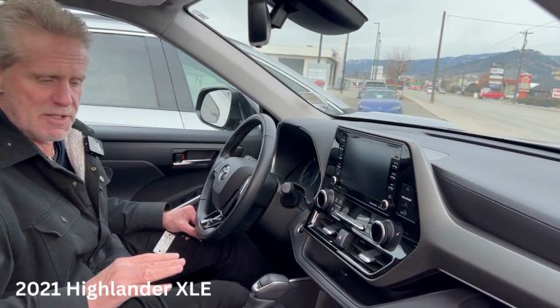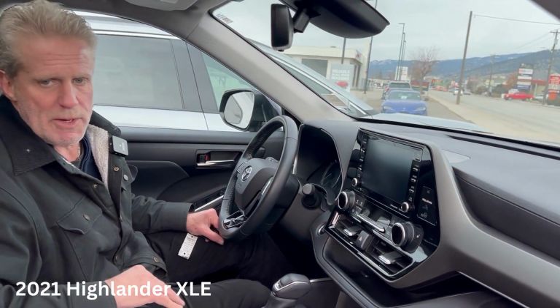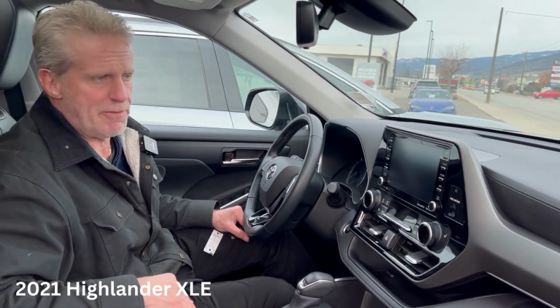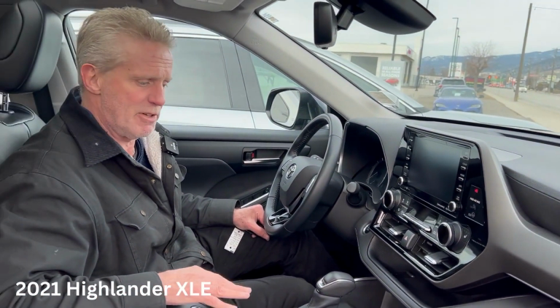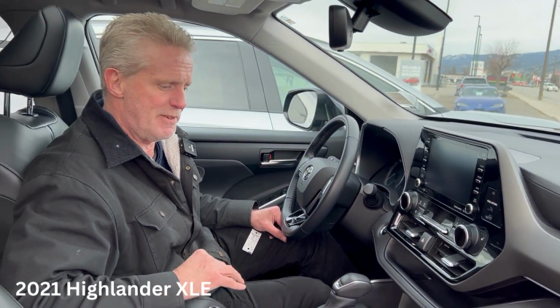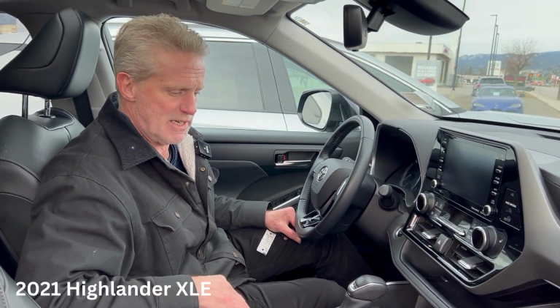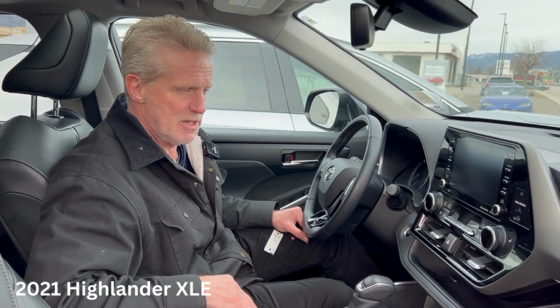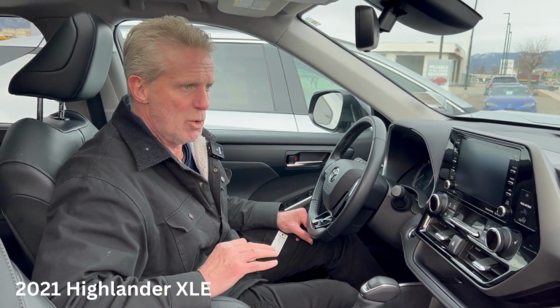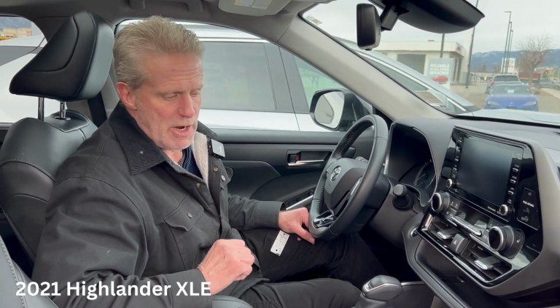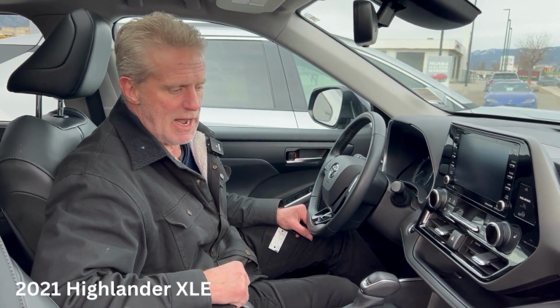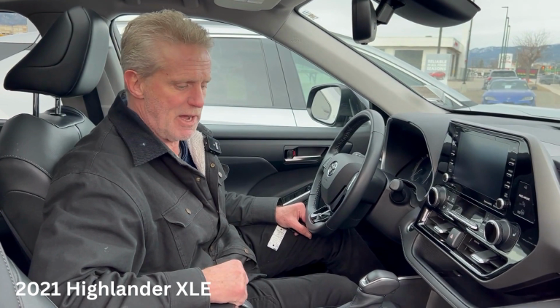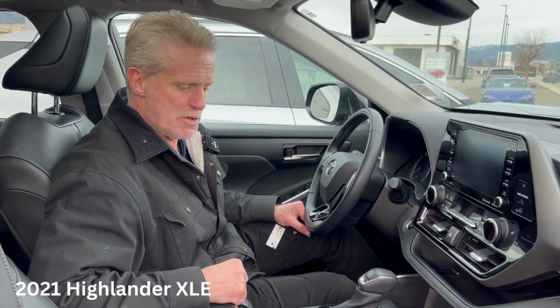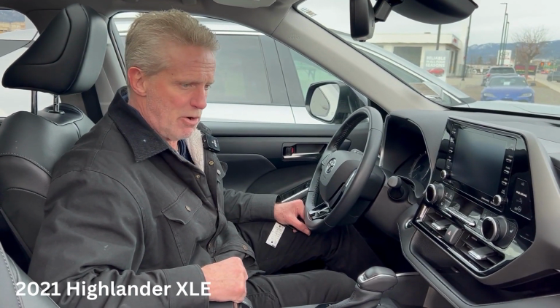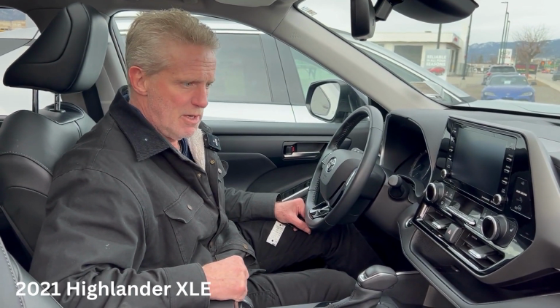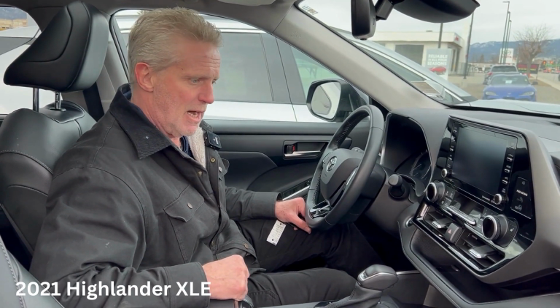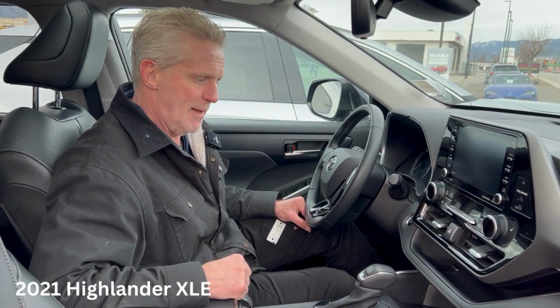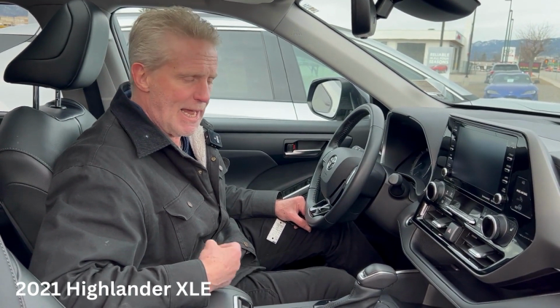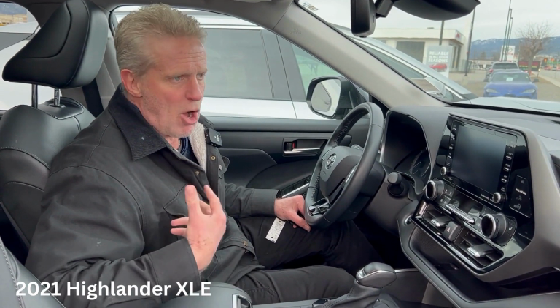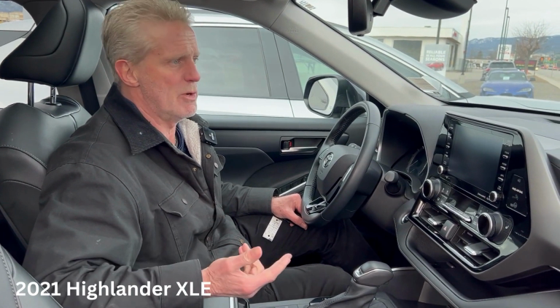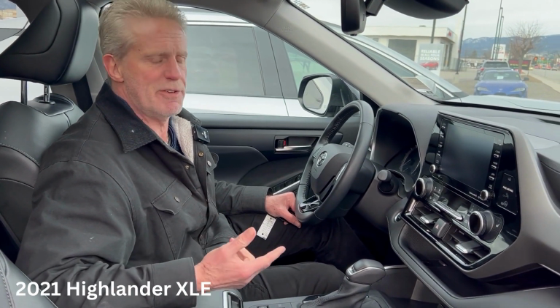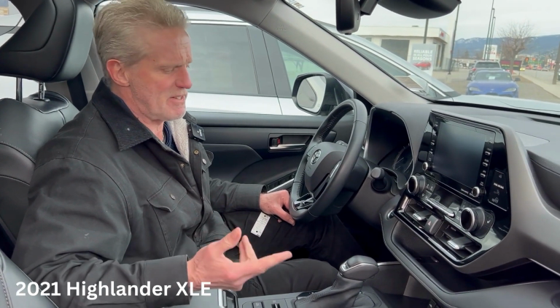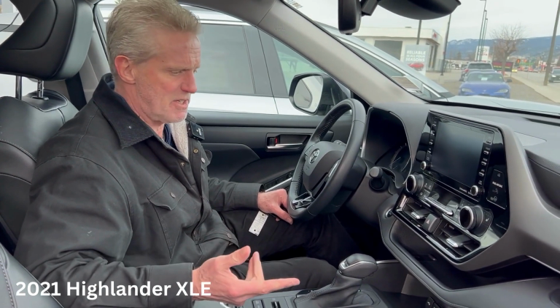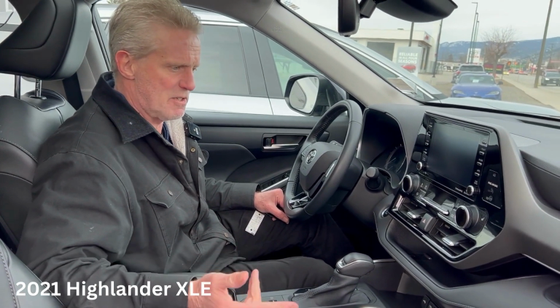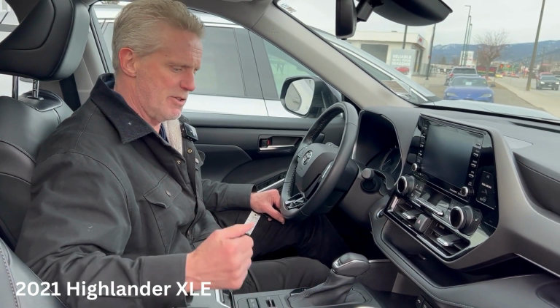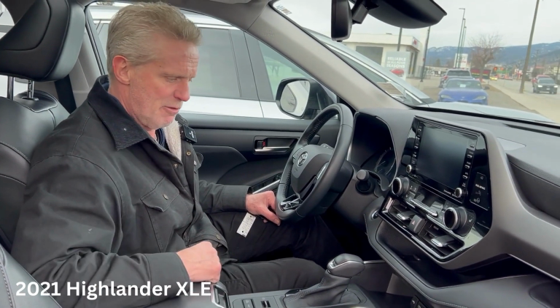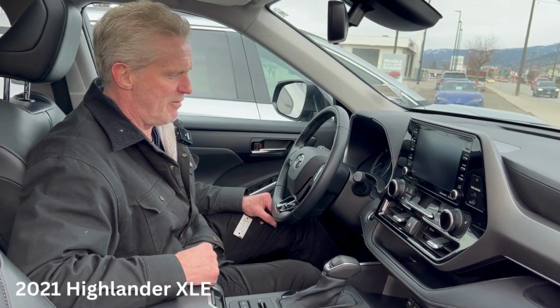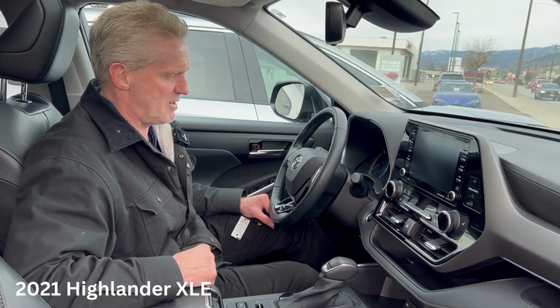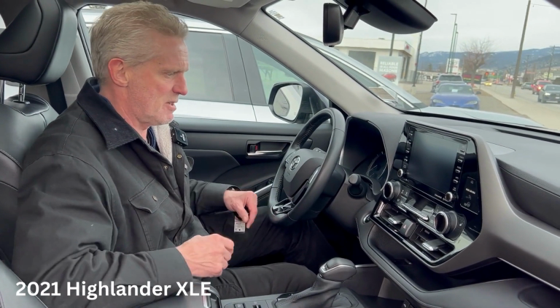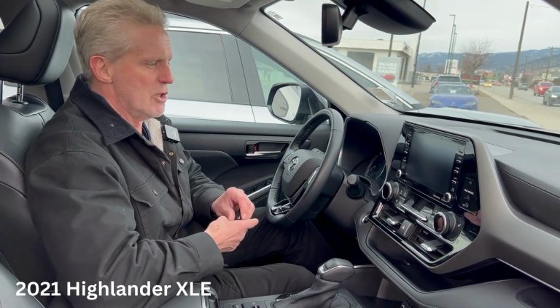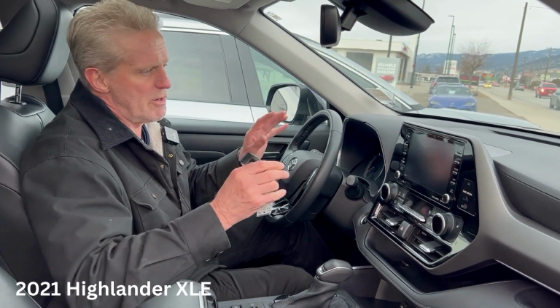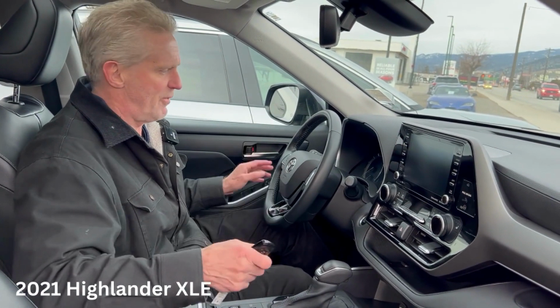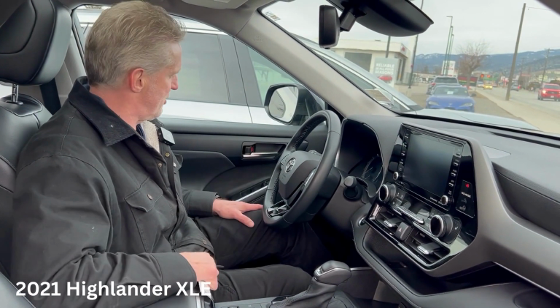It's a 3.5-litre V6 with 295 horsepower, and it gives you fantastic gas mileage for a V6. Loaded with features.